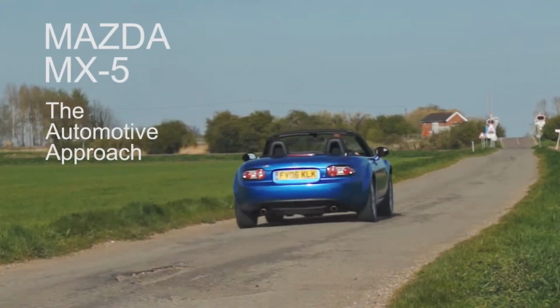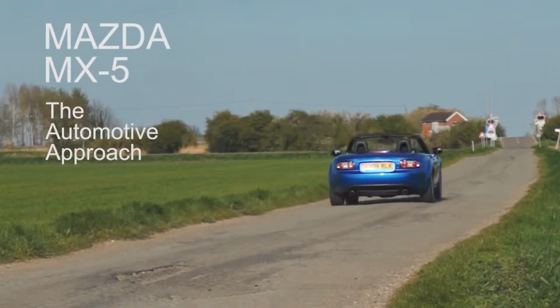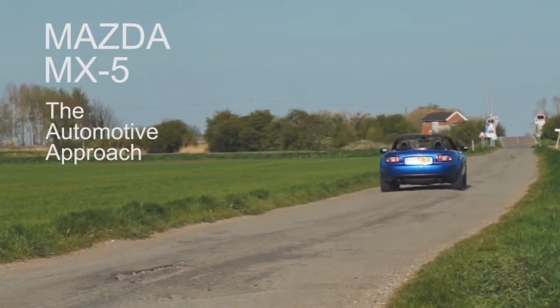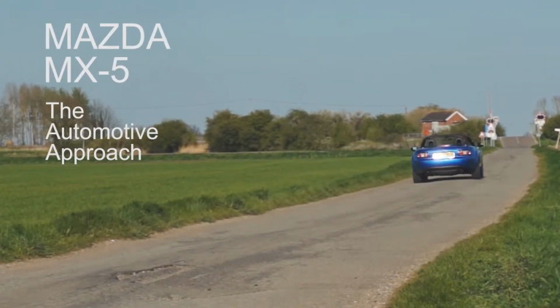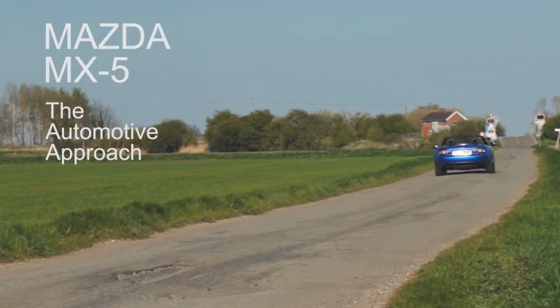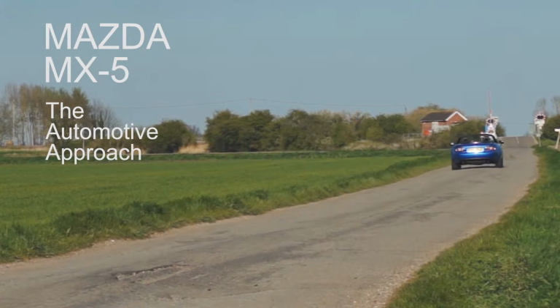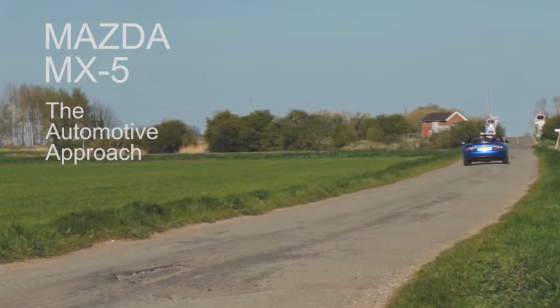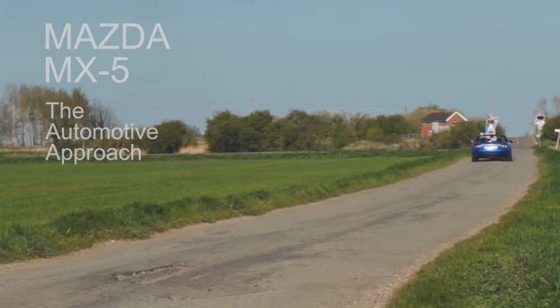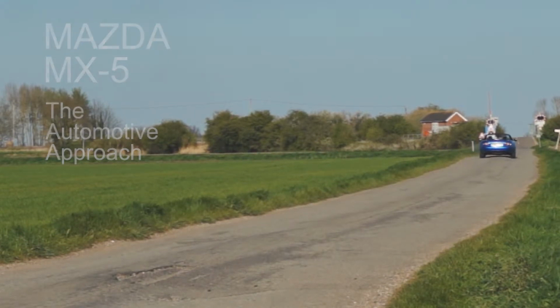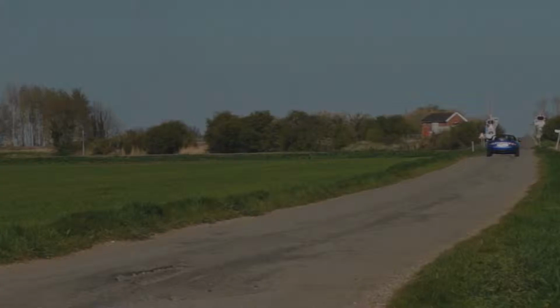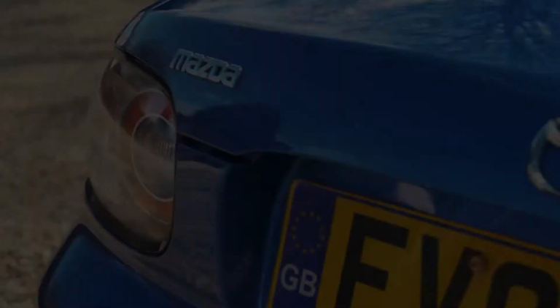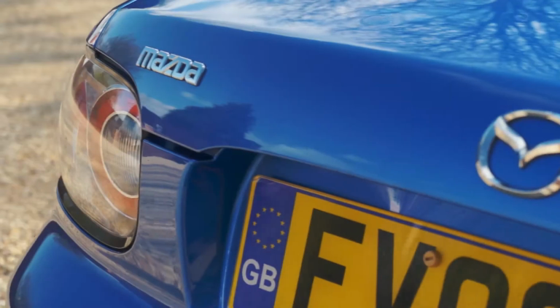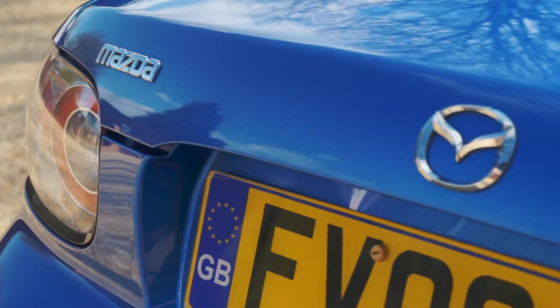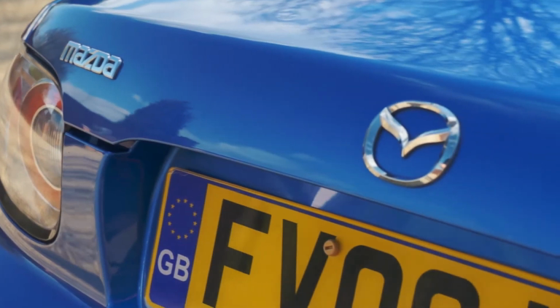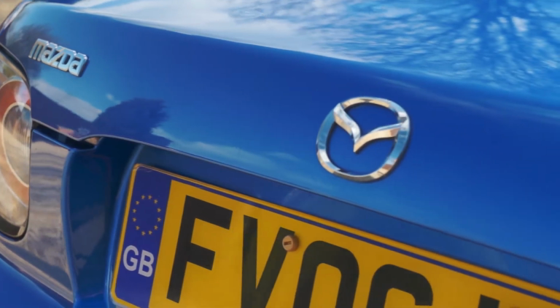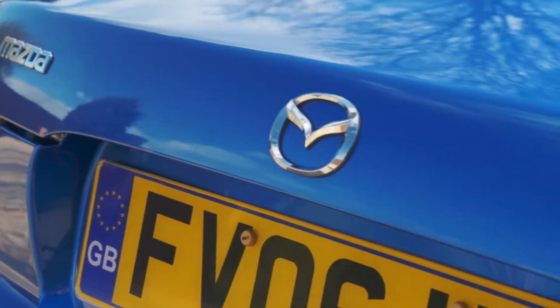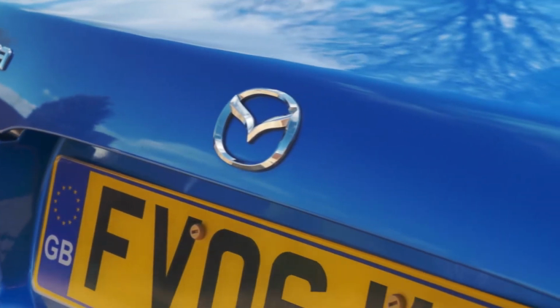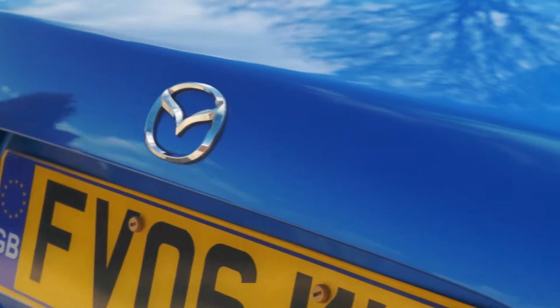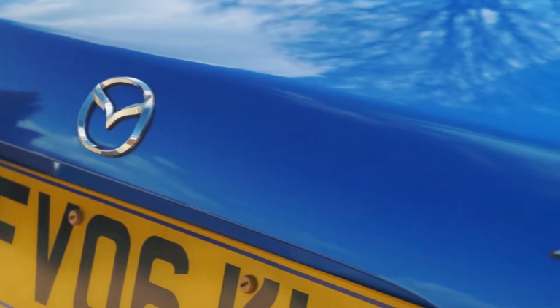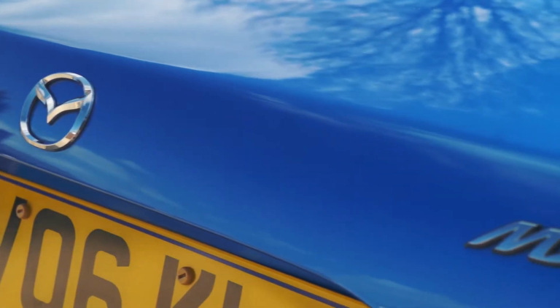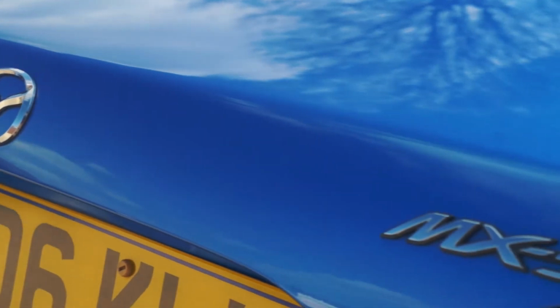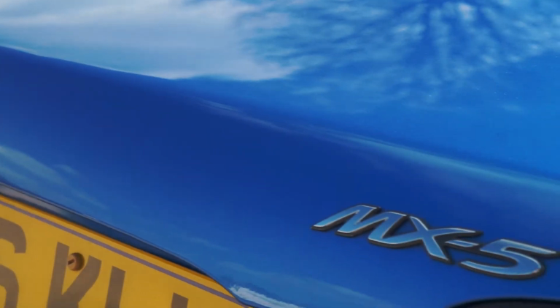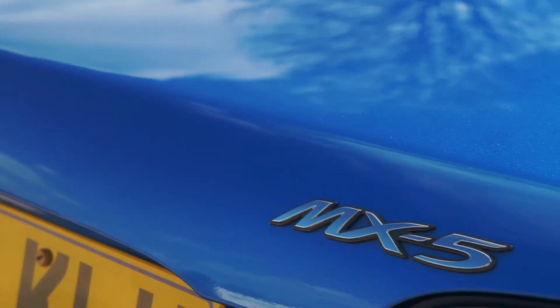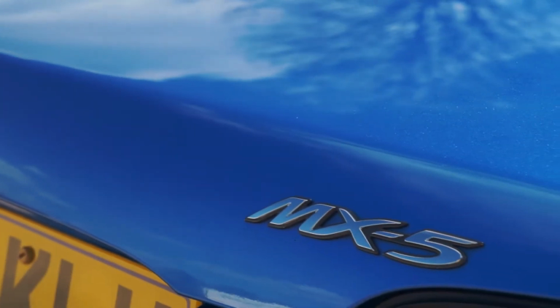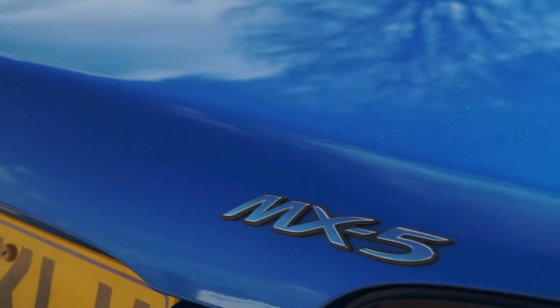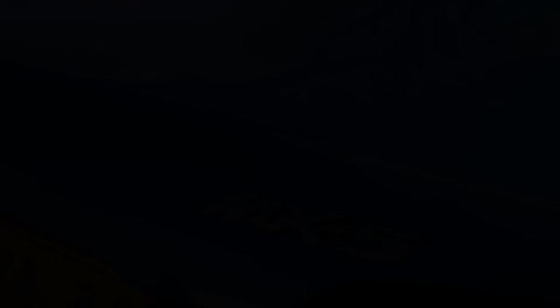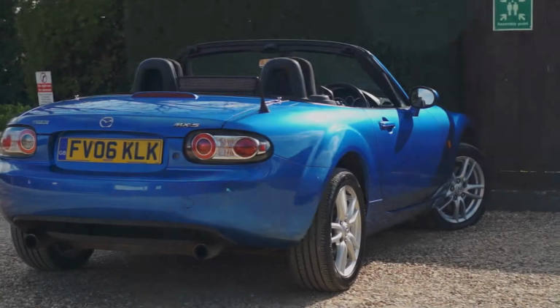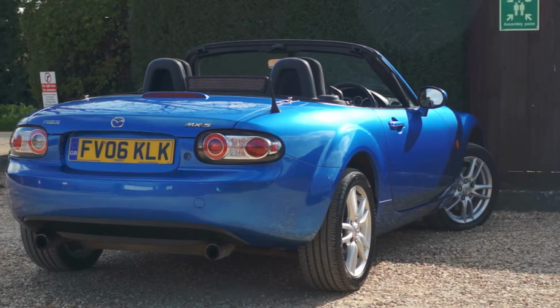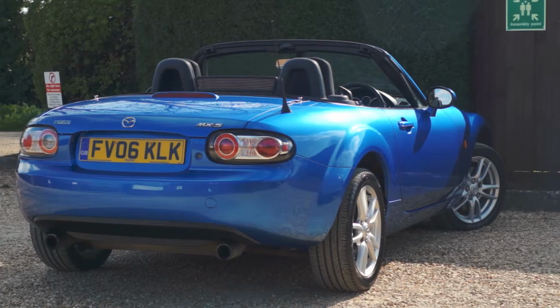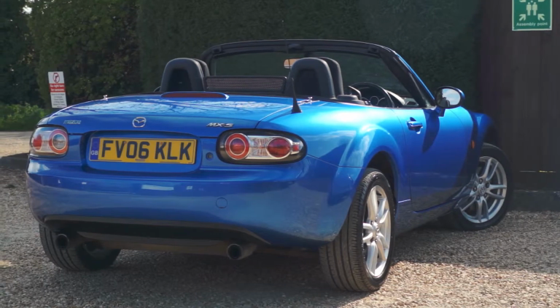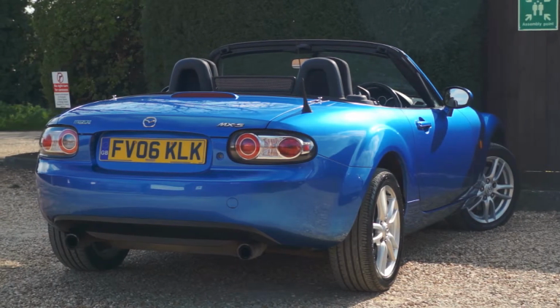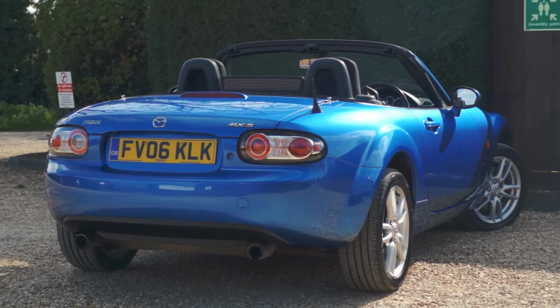Hi, I'm Mike from New Automotive Approach and today we've got this super 2006 Mazda MX-5. It's done just under 54,000 miles and has only had one previous owner from new. It has a comprehensive service history with stacks of invoices and receipts.